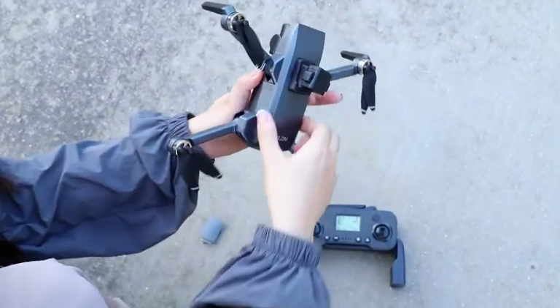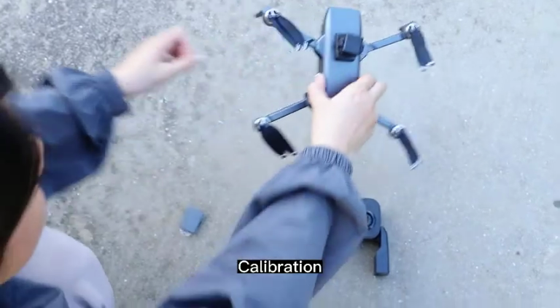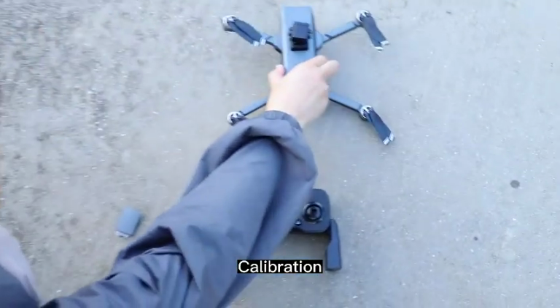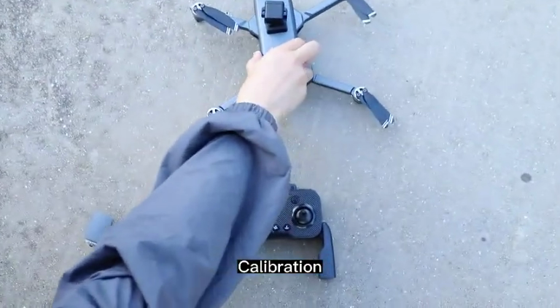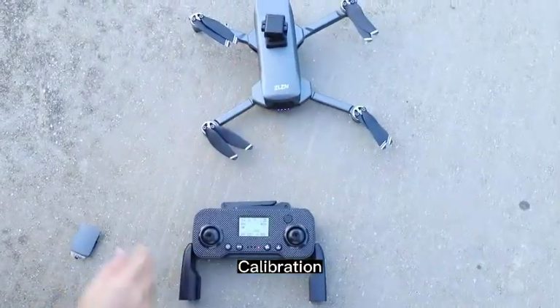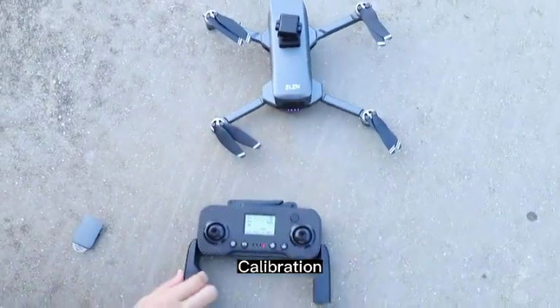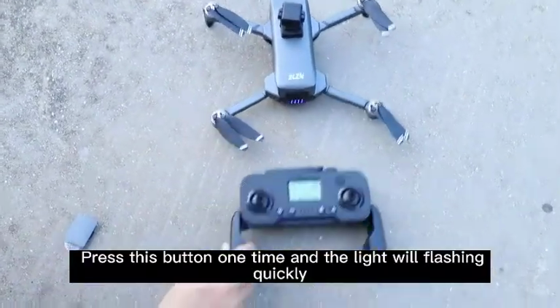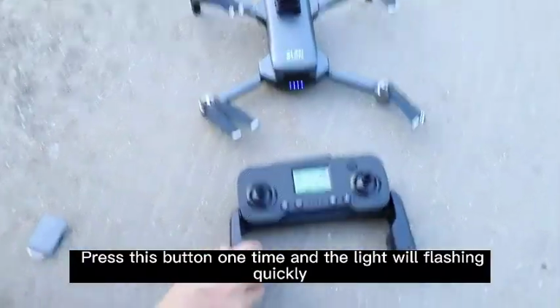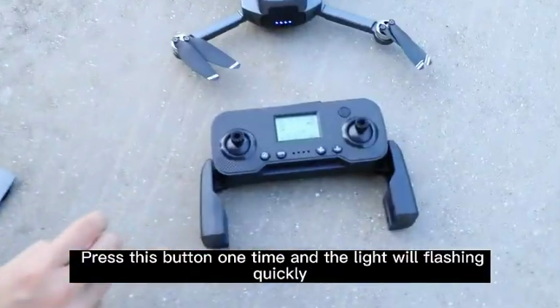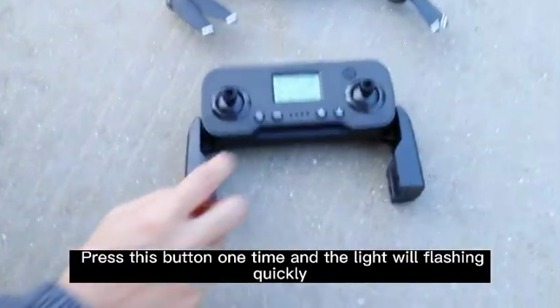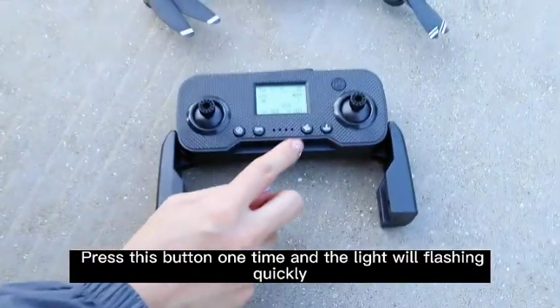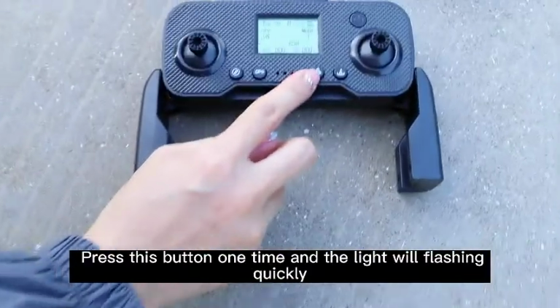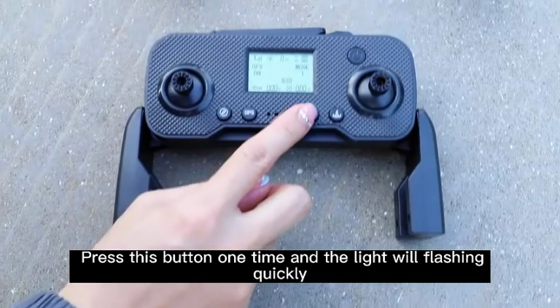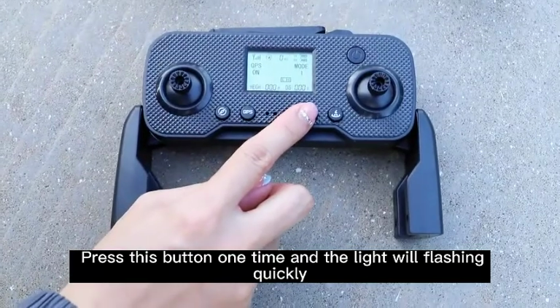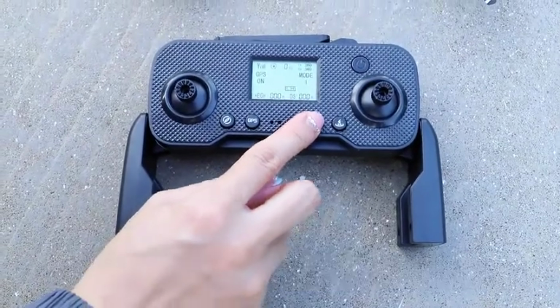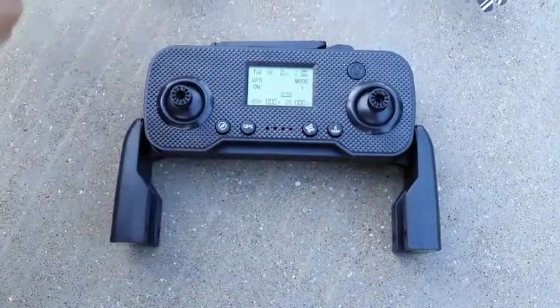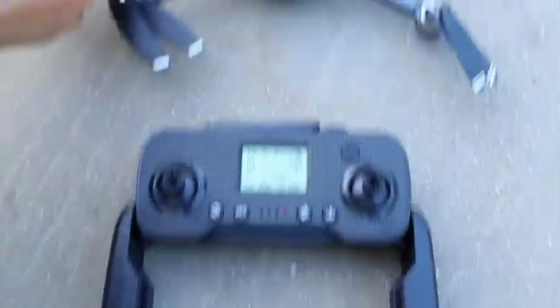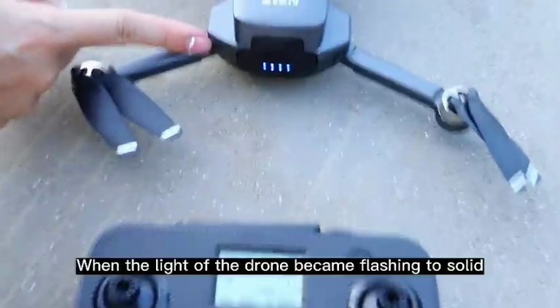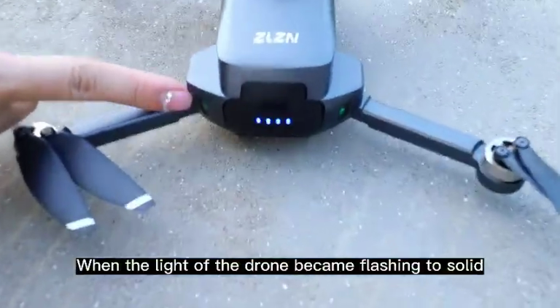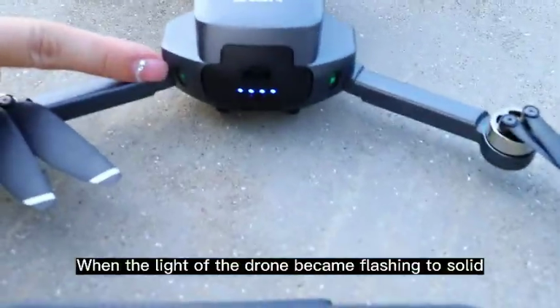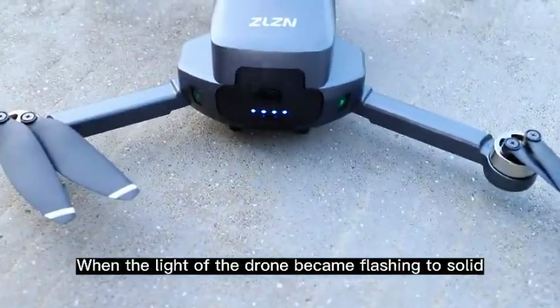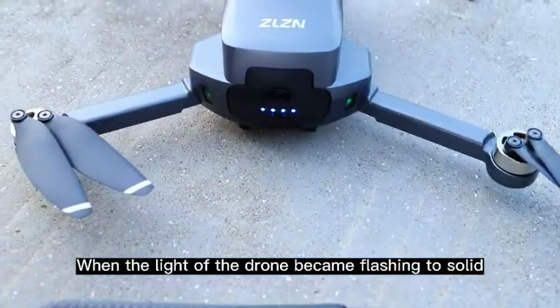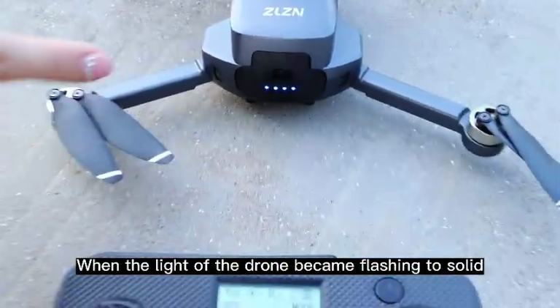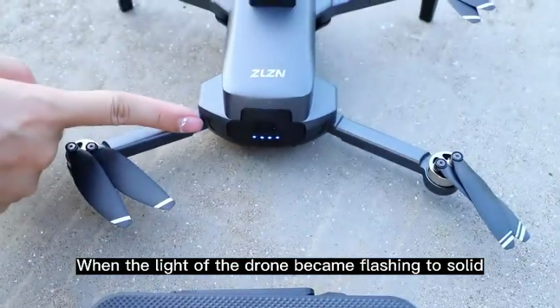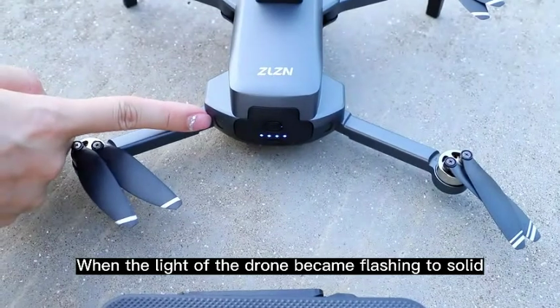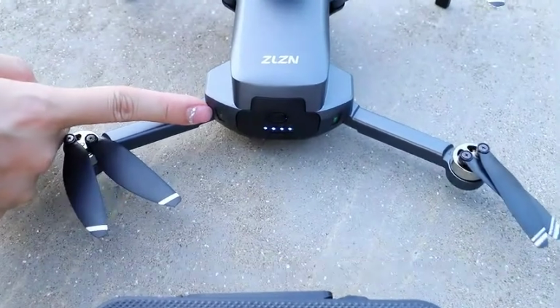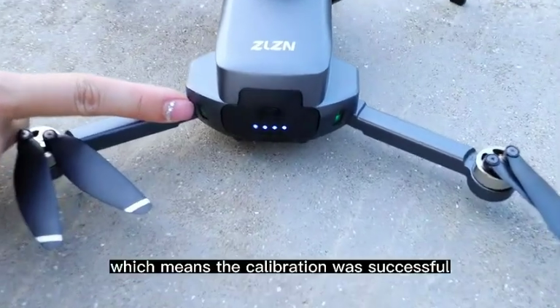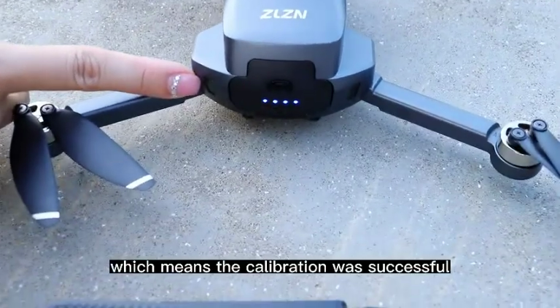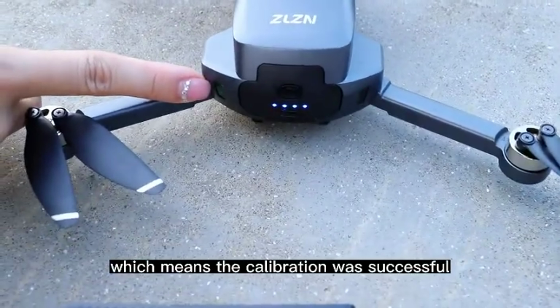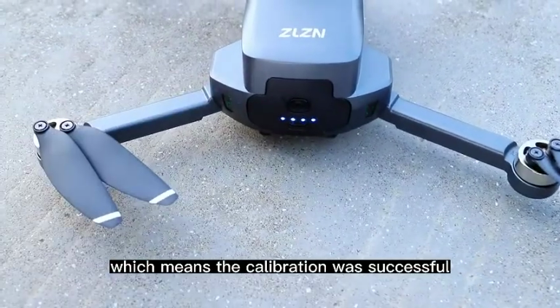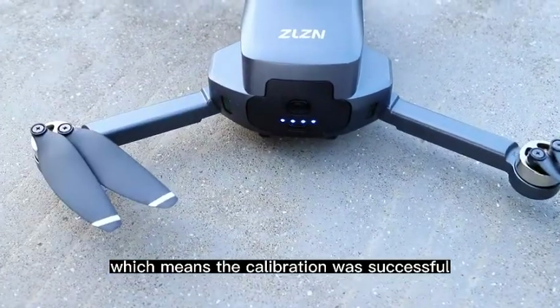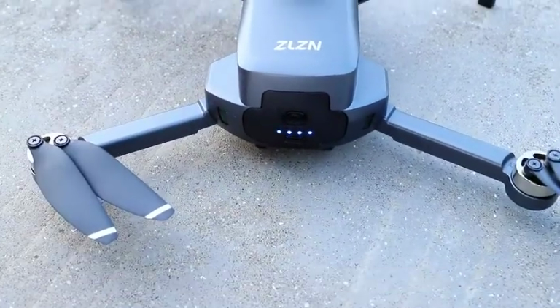Calibration: press this button one time and the light will flash quickly. When the light of the drone becomes solid, the calibration was successful.